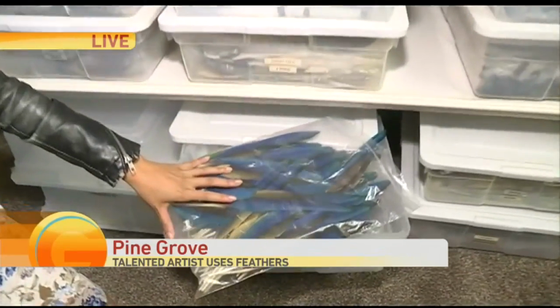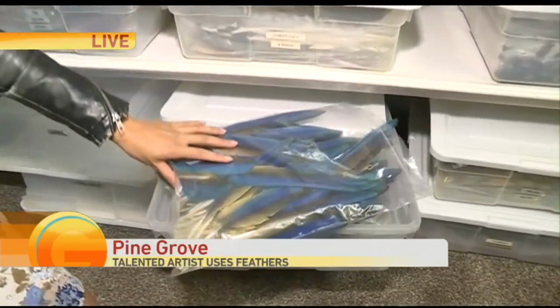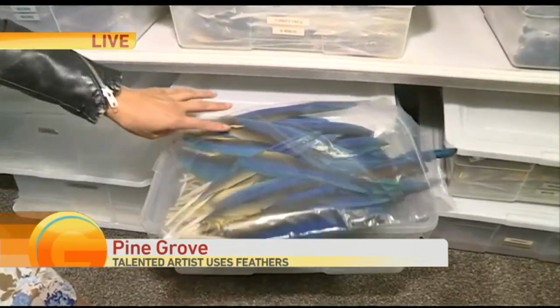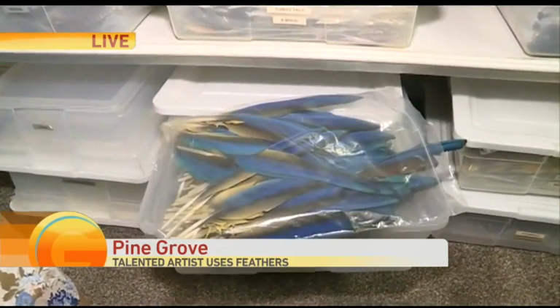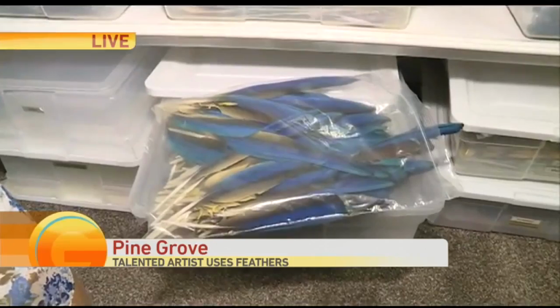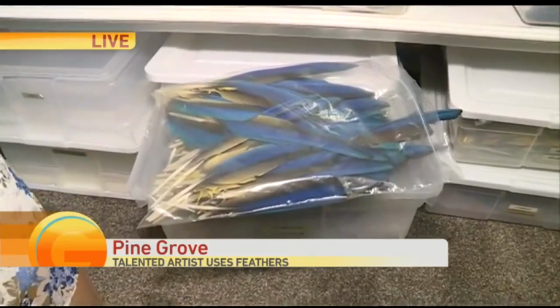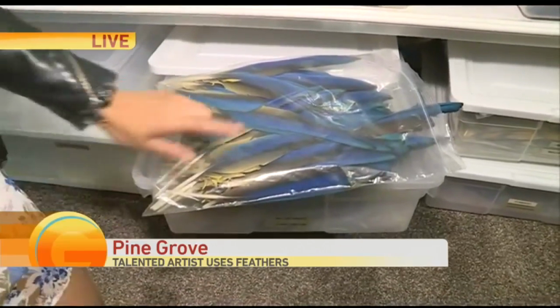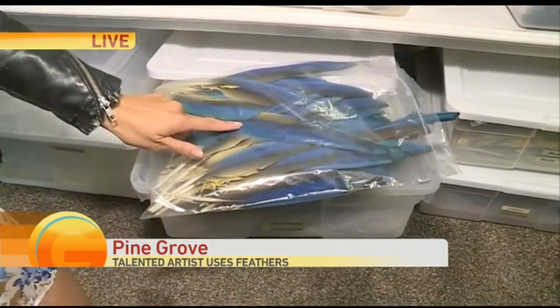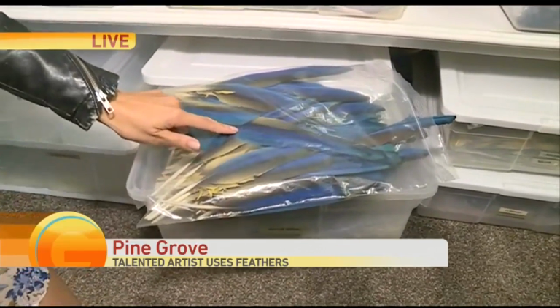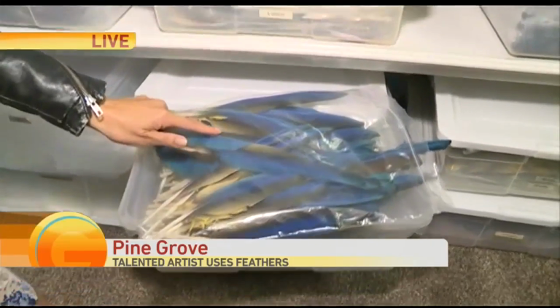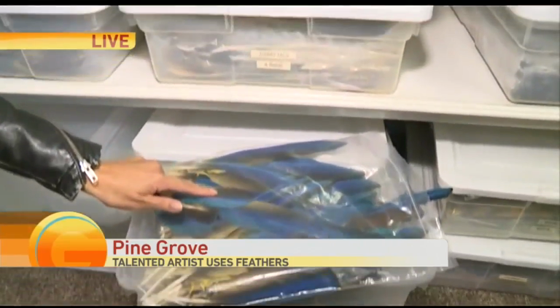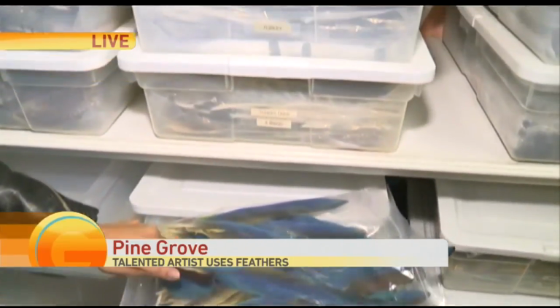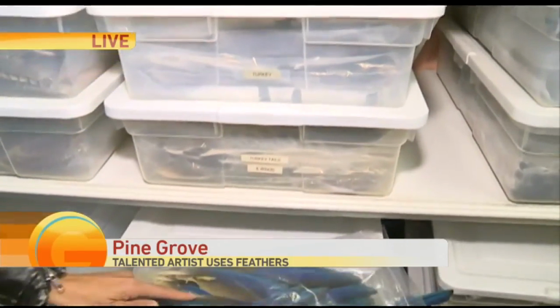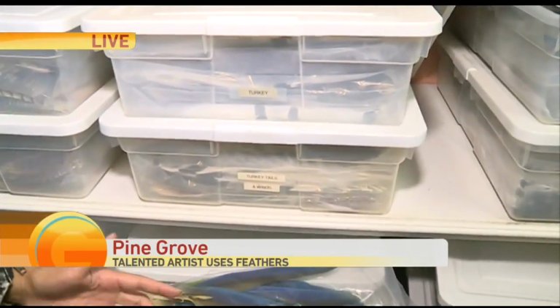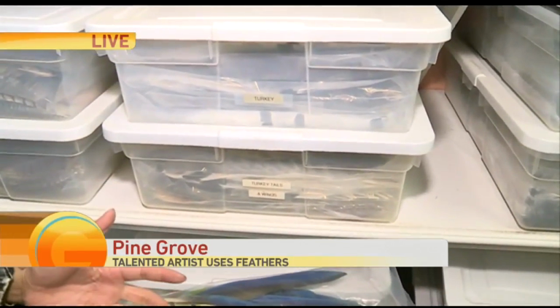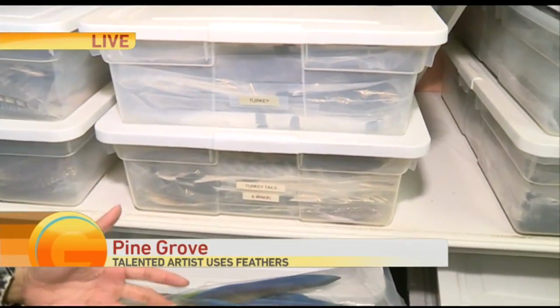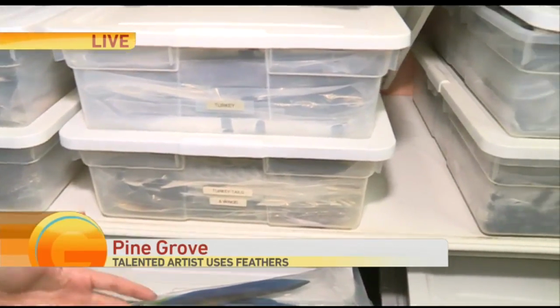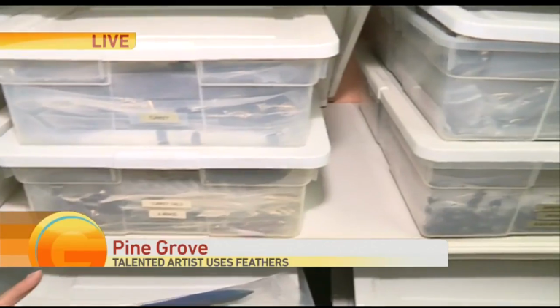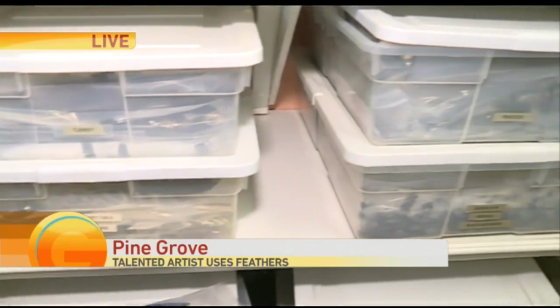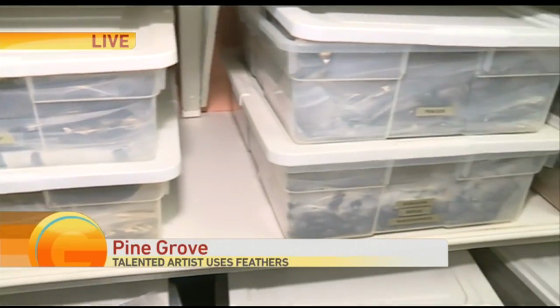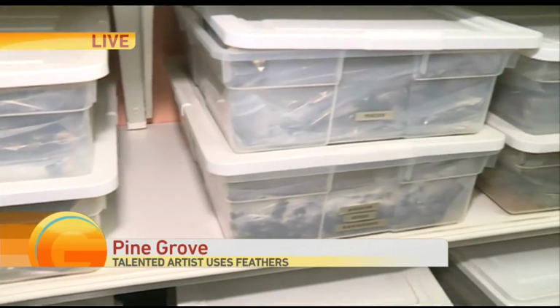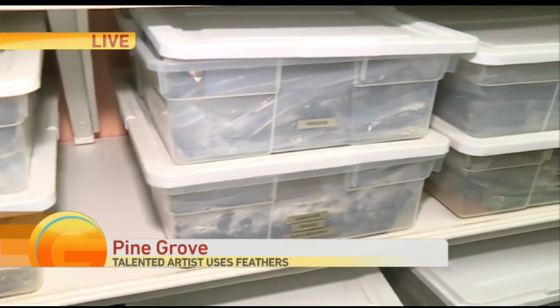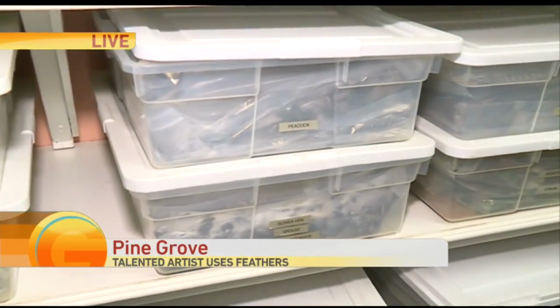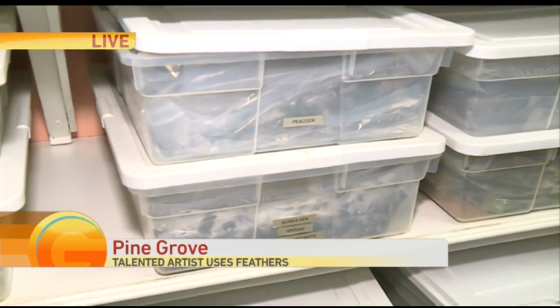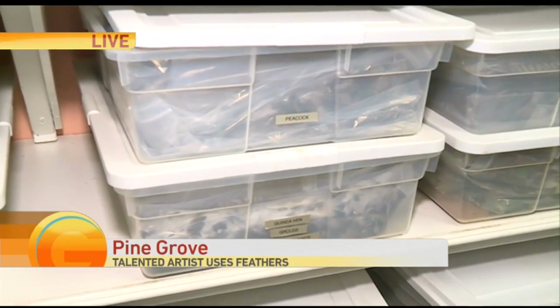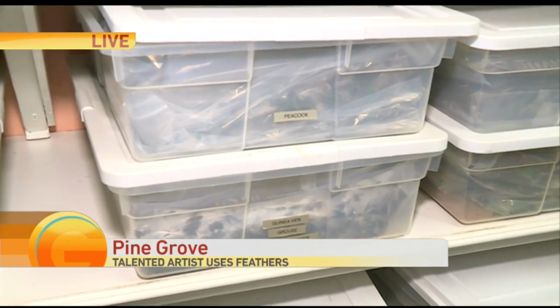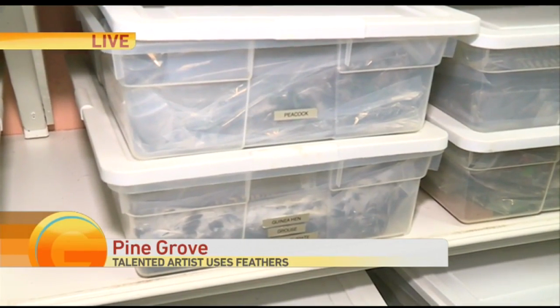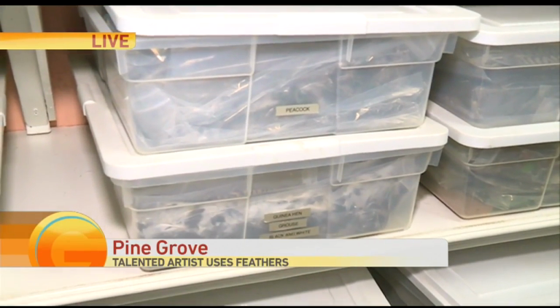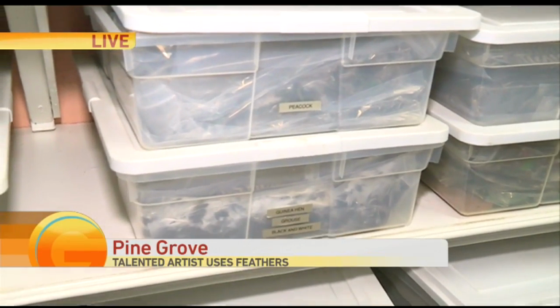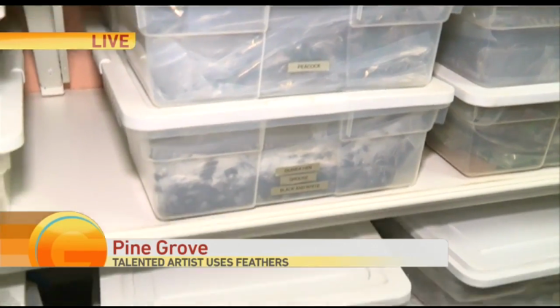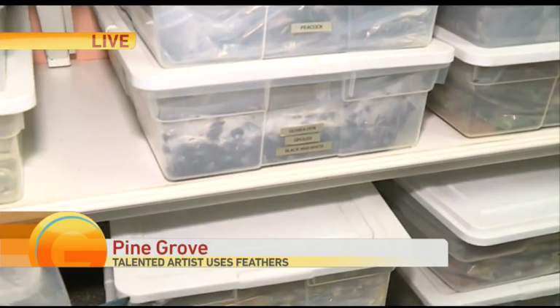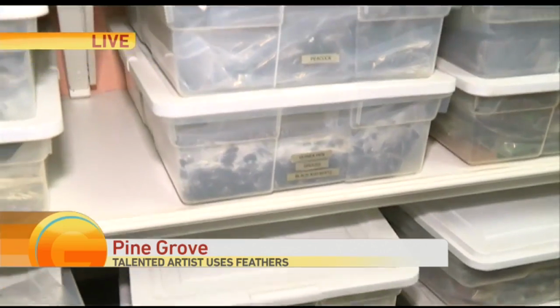These are beautiful macaw wings. A lot of these she gets from the birds themselves — they are molting. She collects them over years to make beautiful pieces of art like the one you see right here on the shelf.